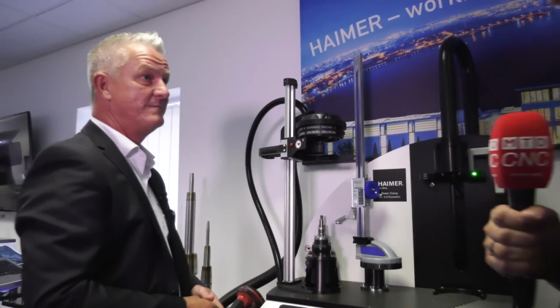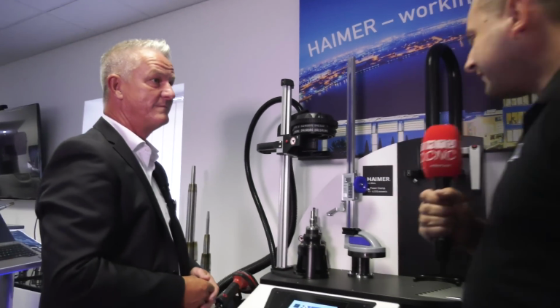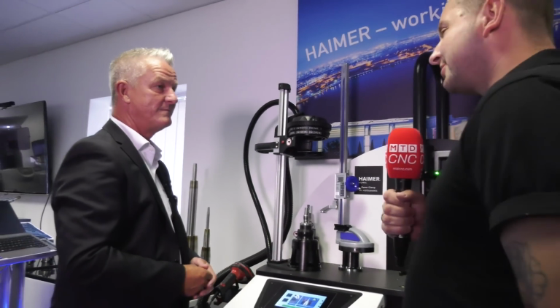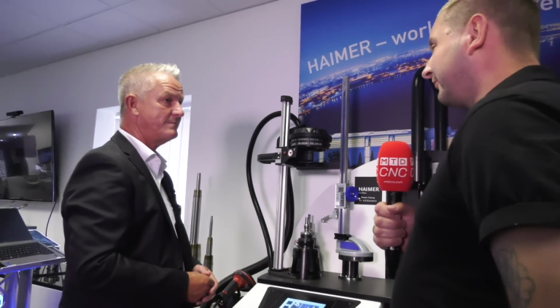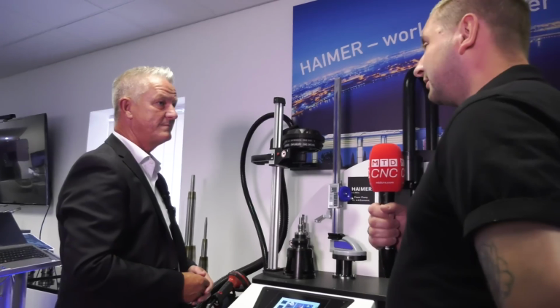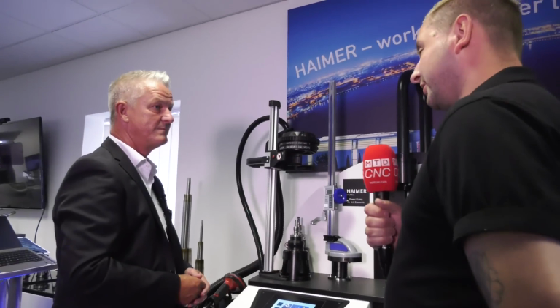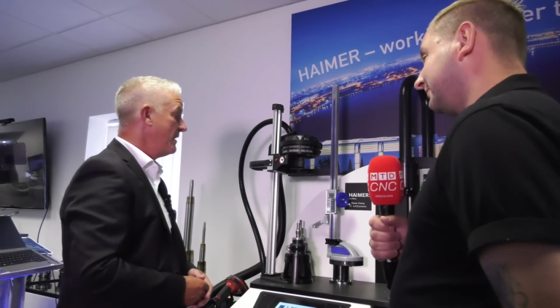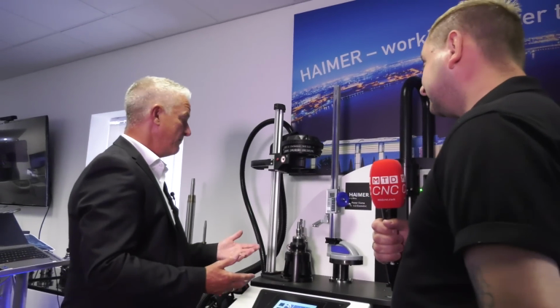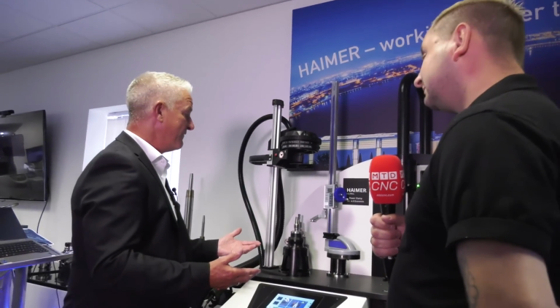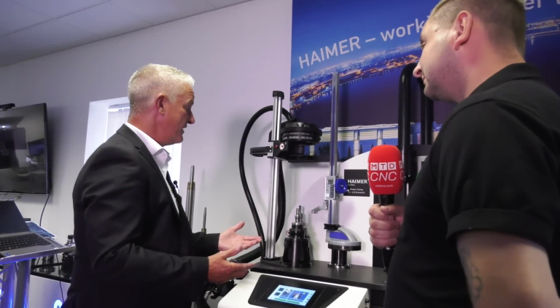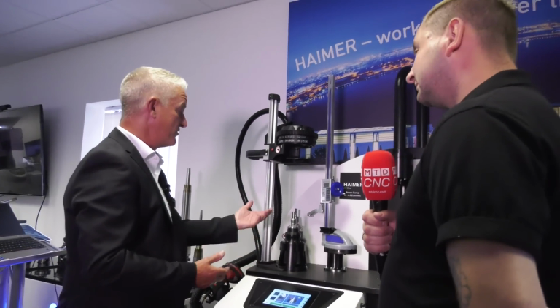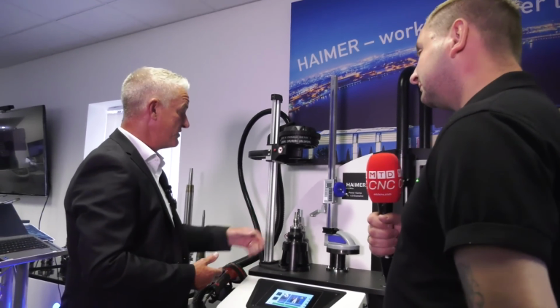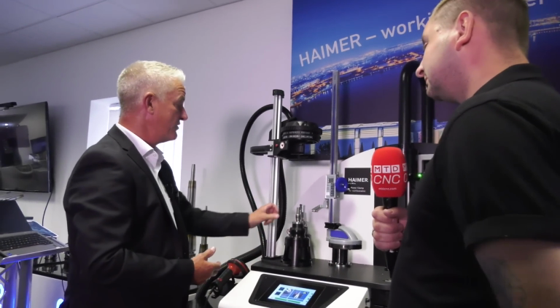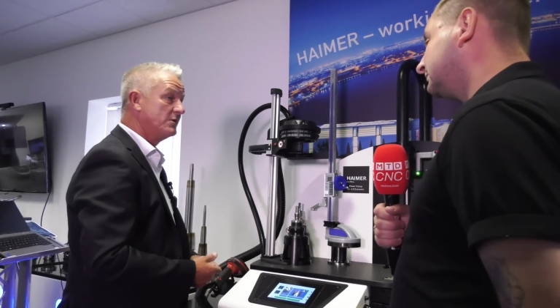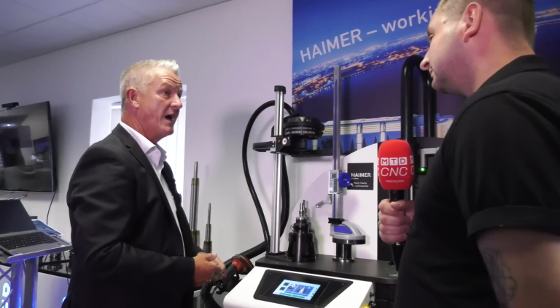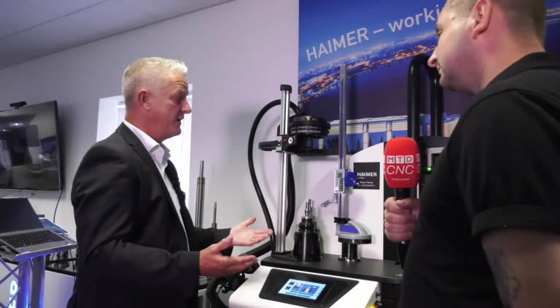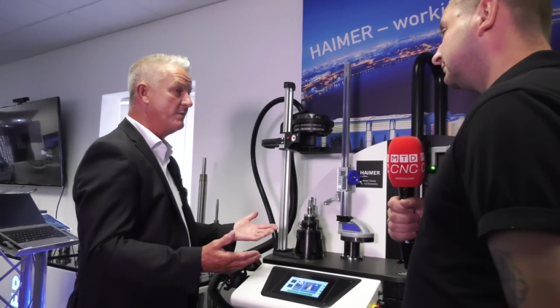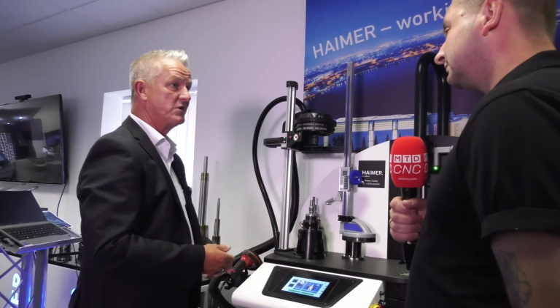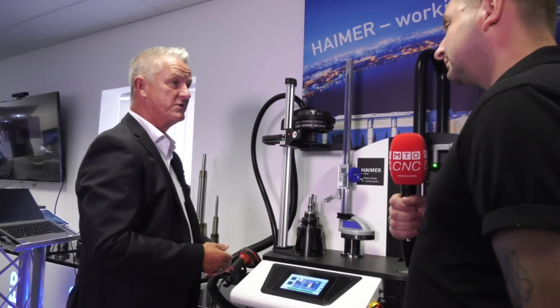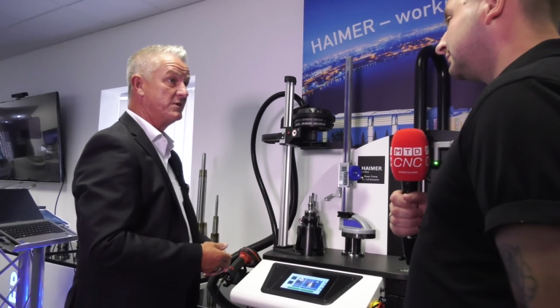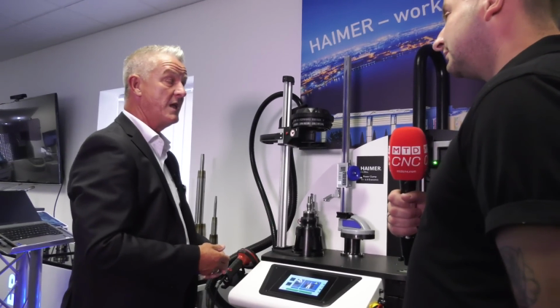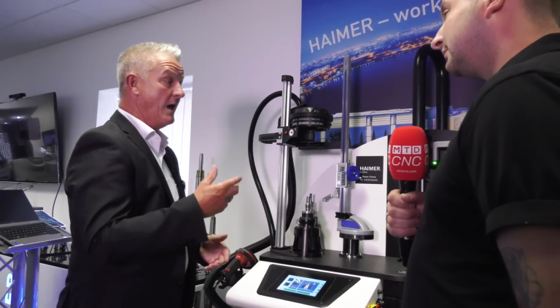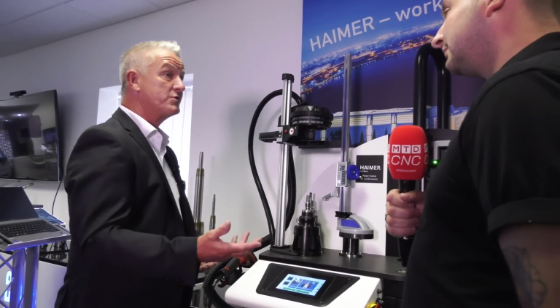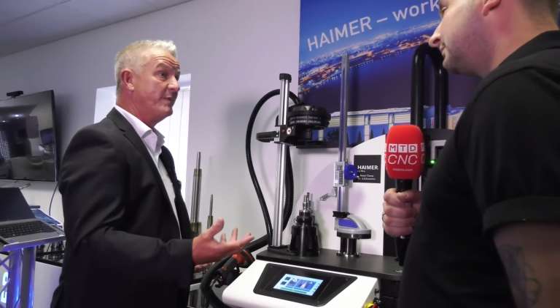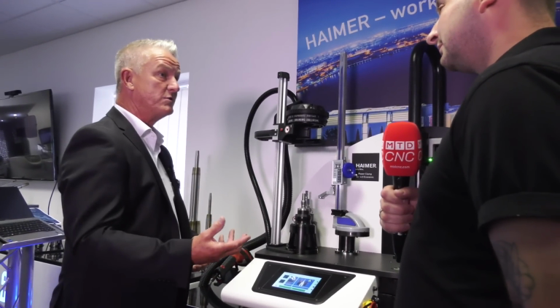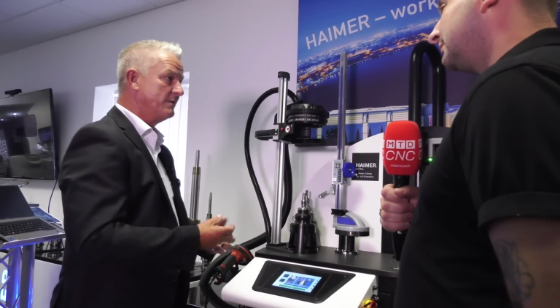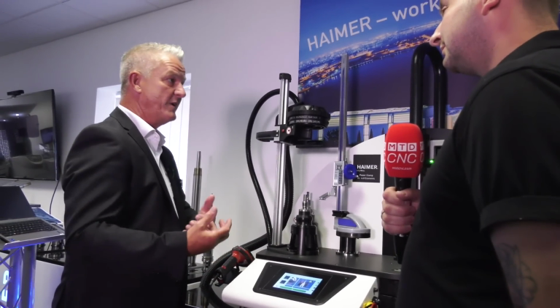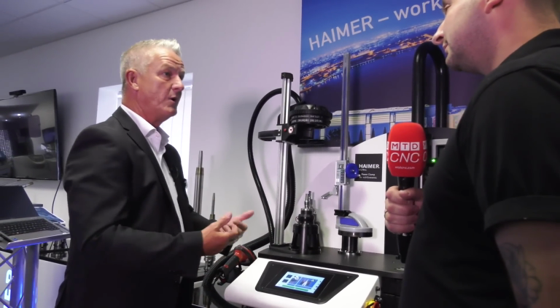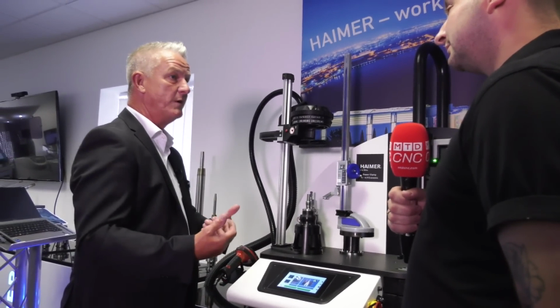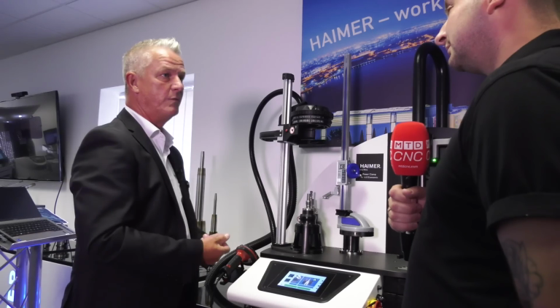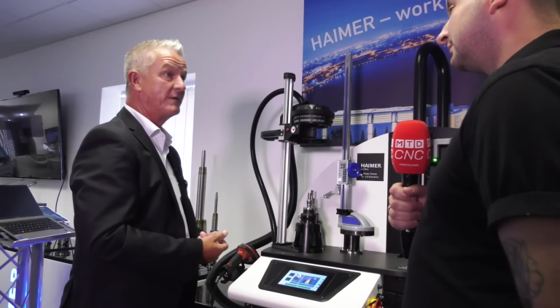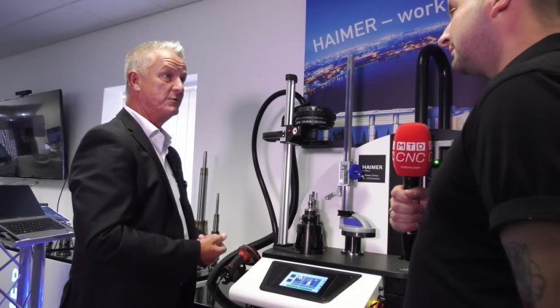What are the advantages of heat shrink? The main advantage is concentricity. We can shrink a tool in and we get three microns of concentricity at three times D, and also the clamping force, which is superior to a lot of other ways of clamping tools.